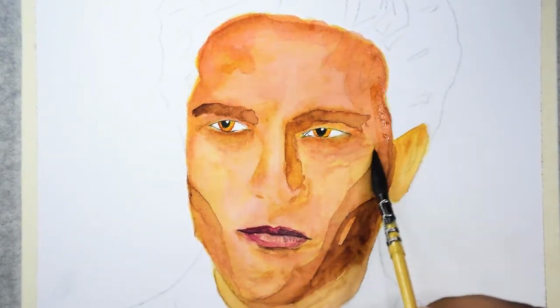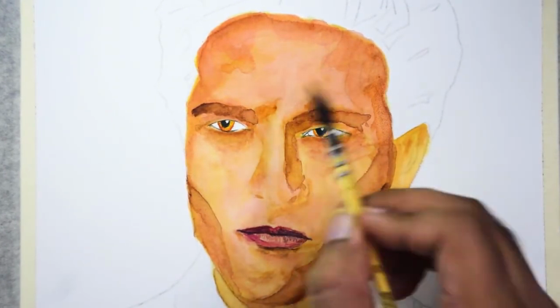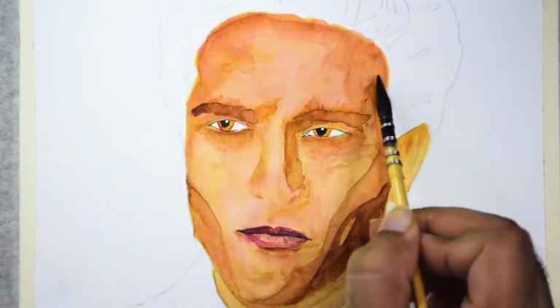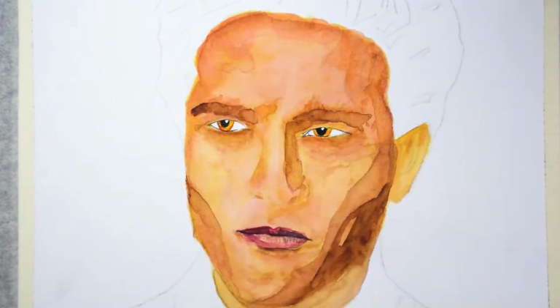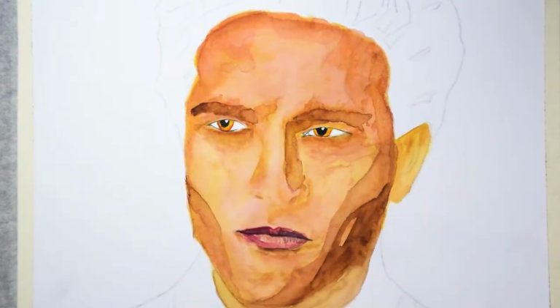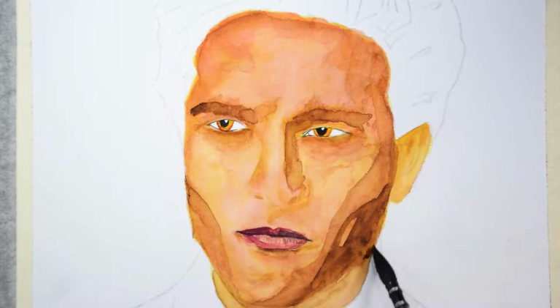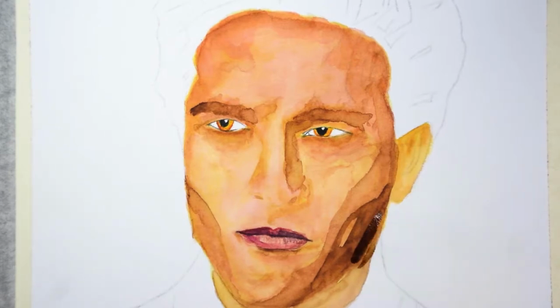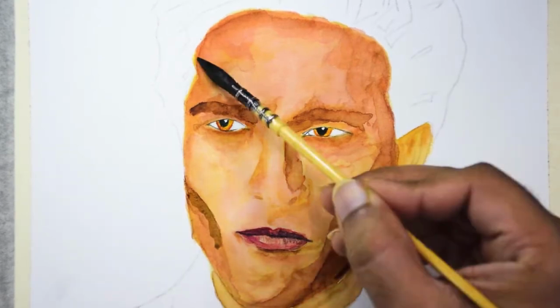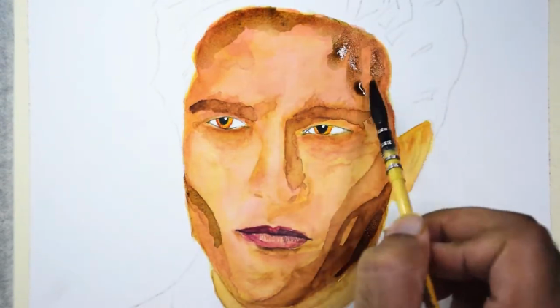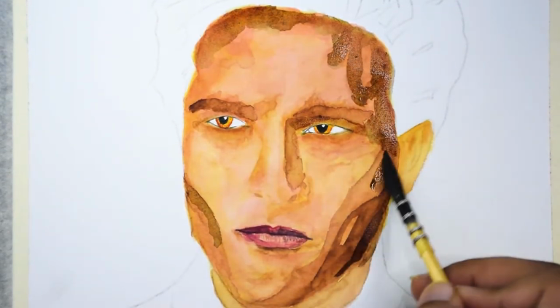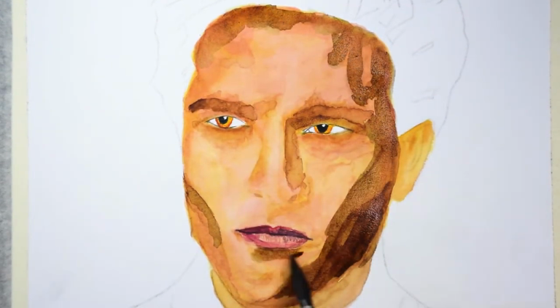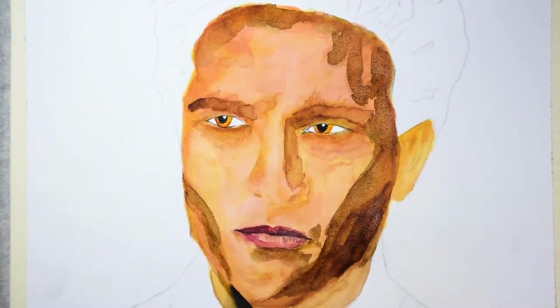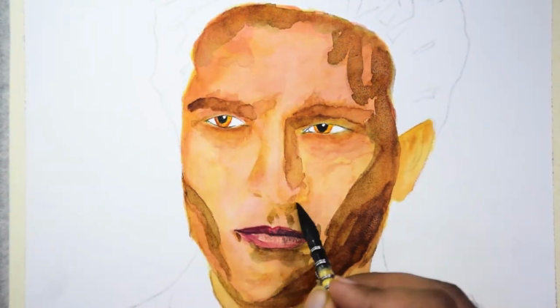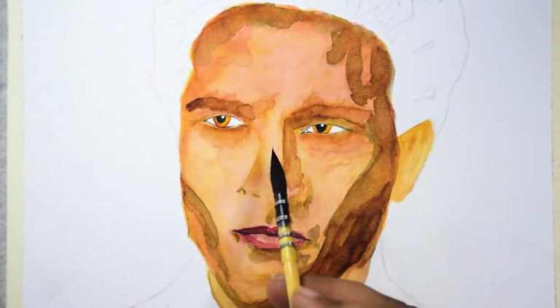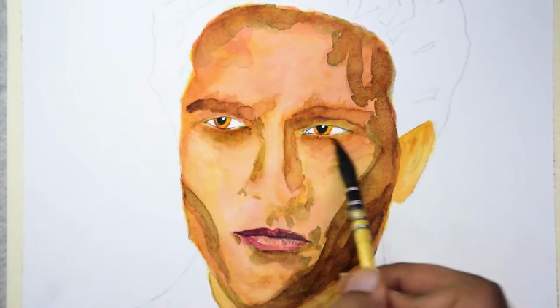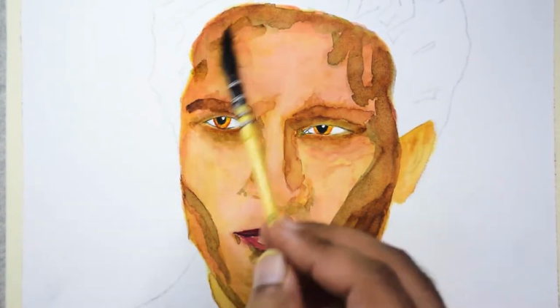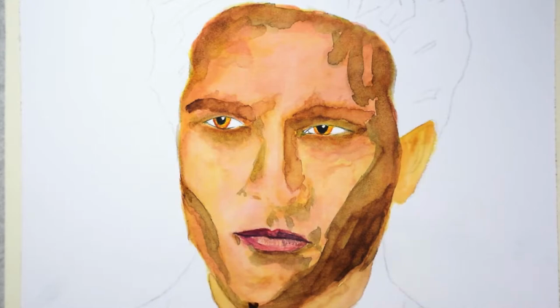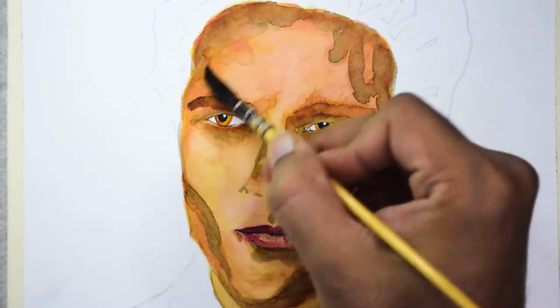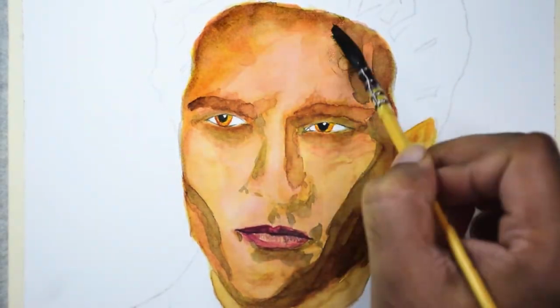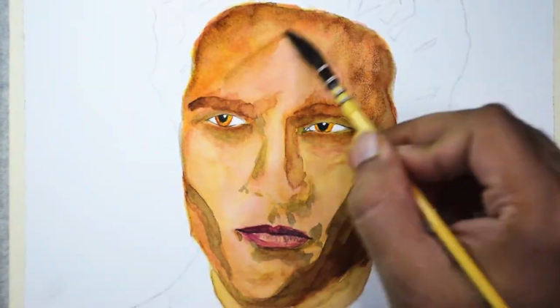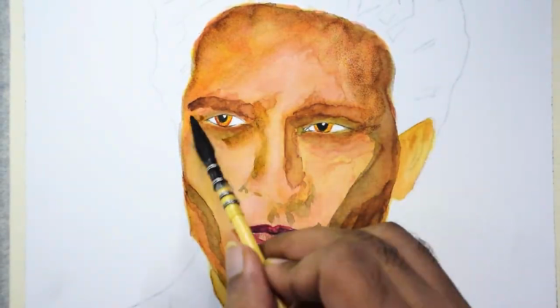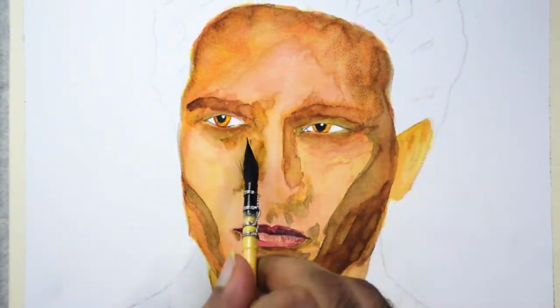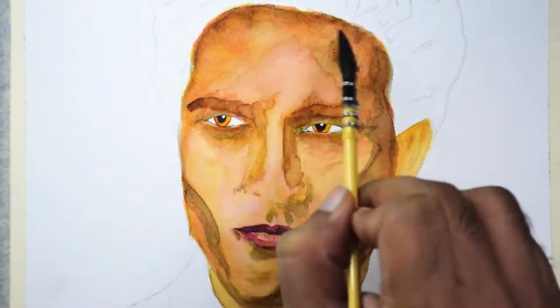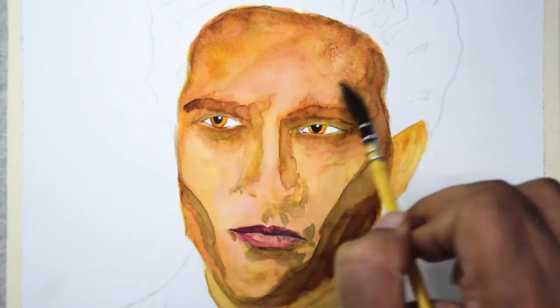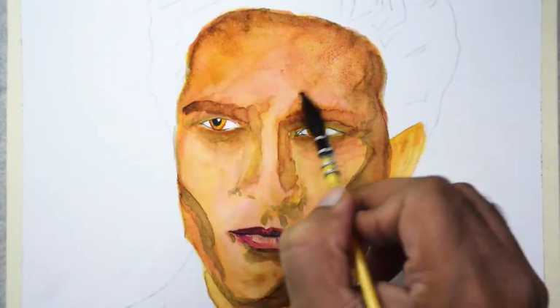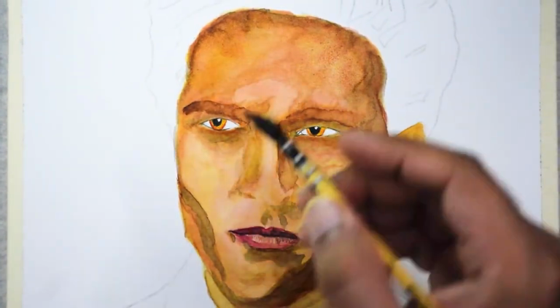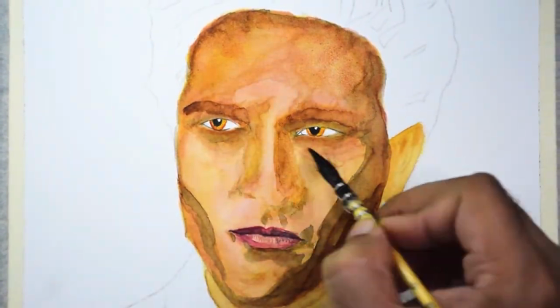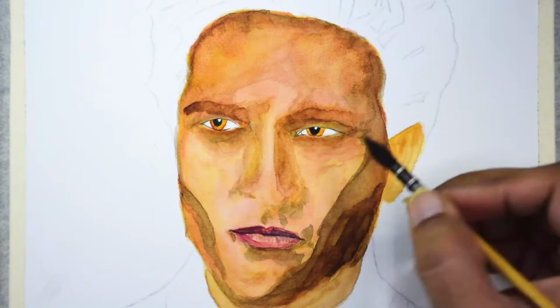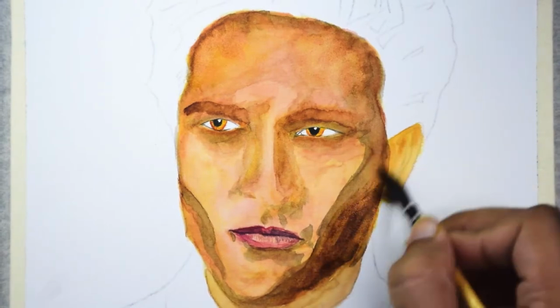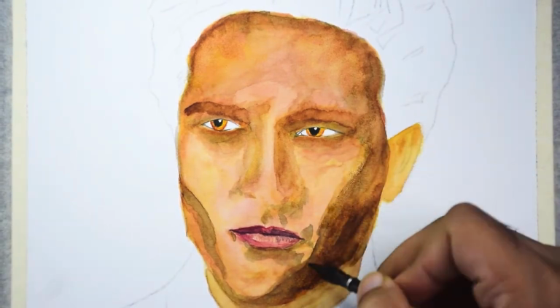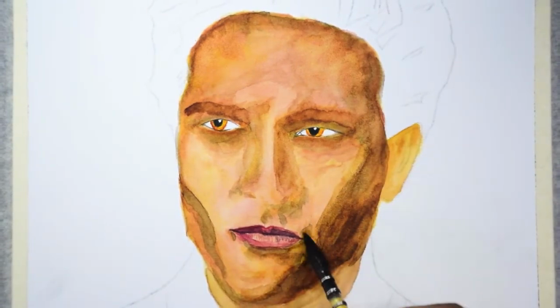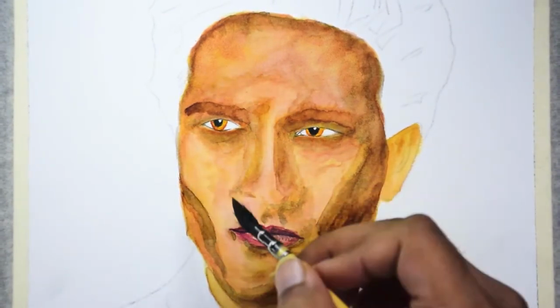I'm adding darker layers now. The color I'm adding here is indigo, which is a very dark shade of blue, but when I apply it on top of skin tones it lets the previous layers shine through and appears as a natural shadow skin tone.